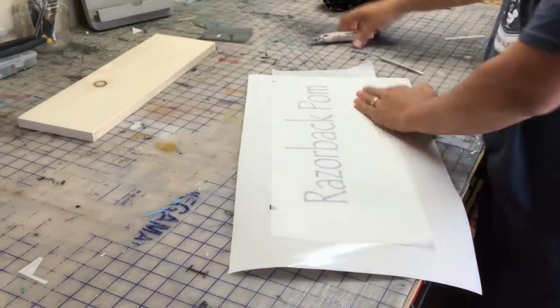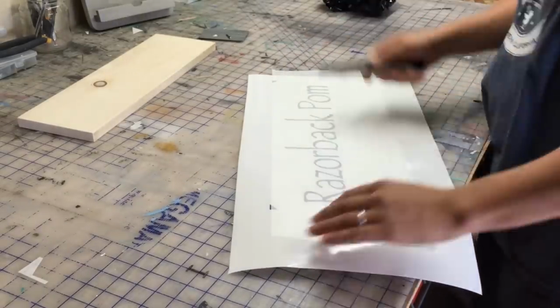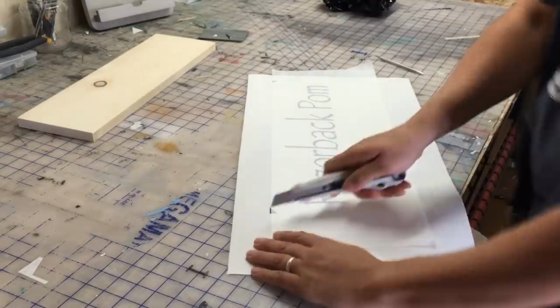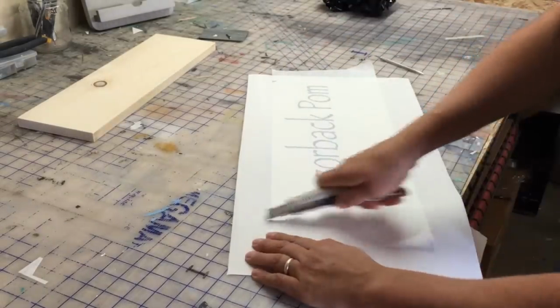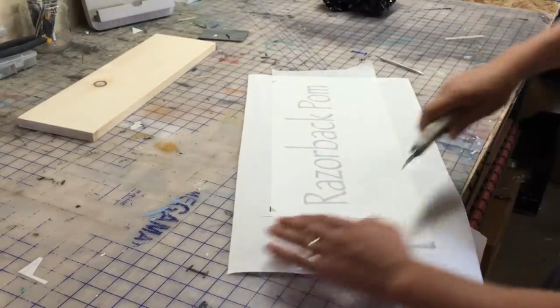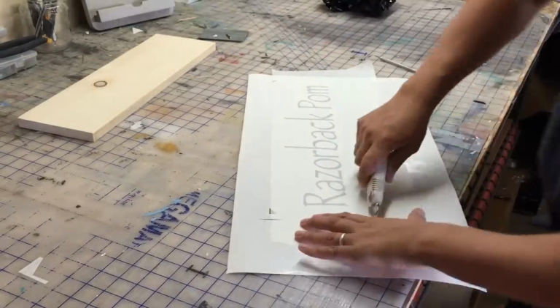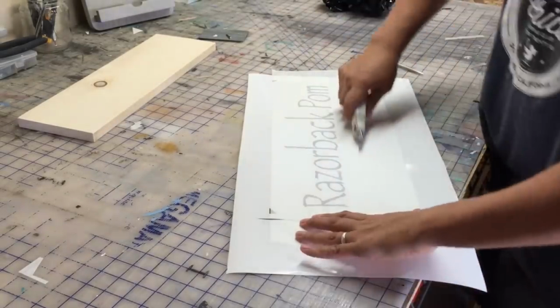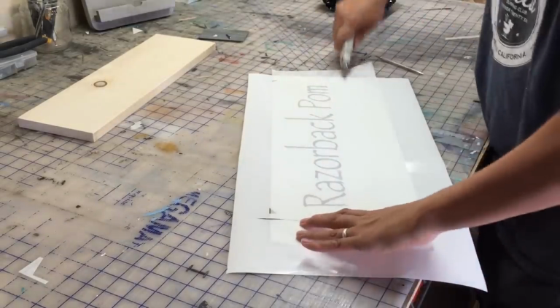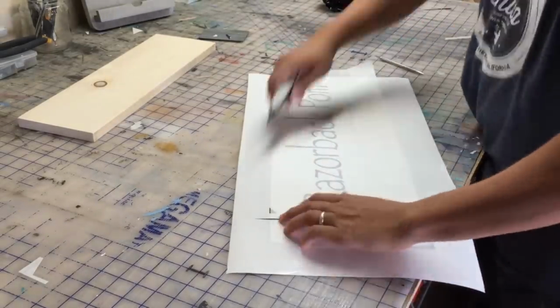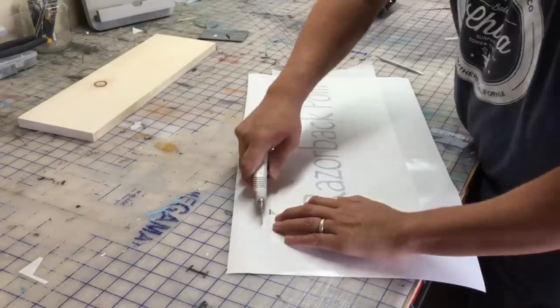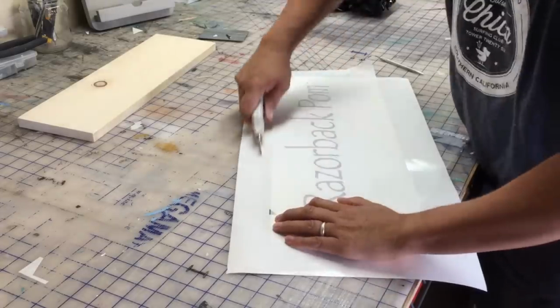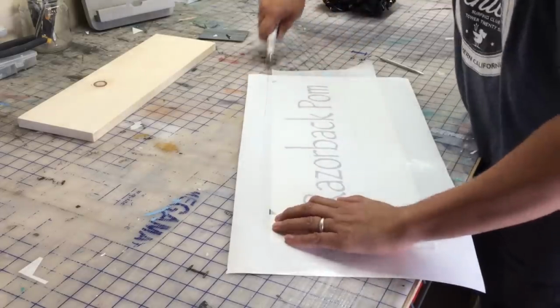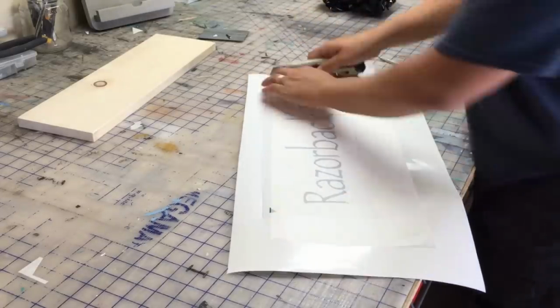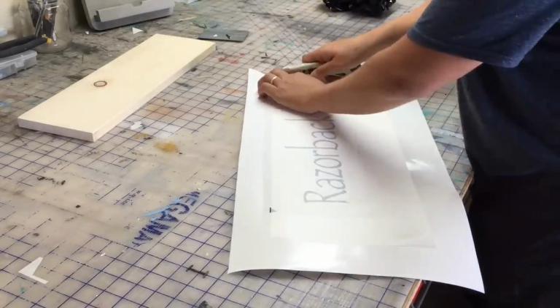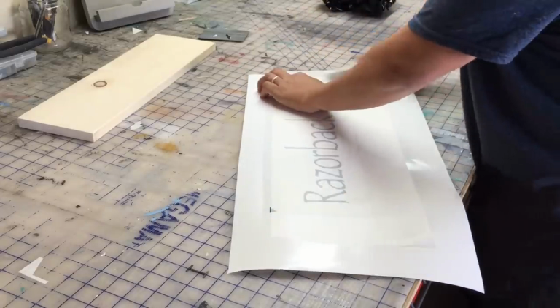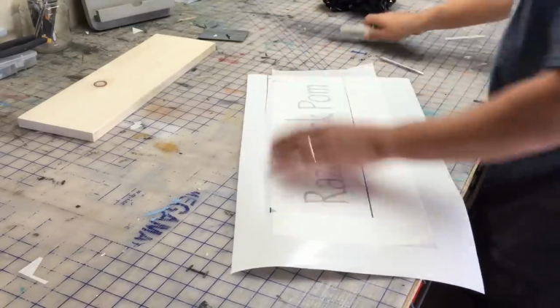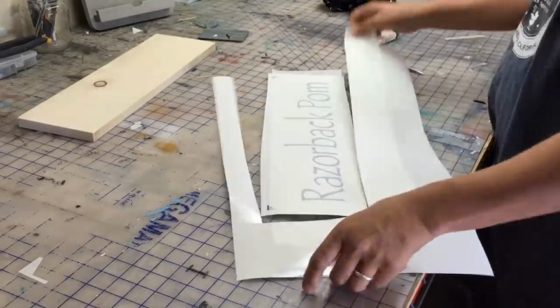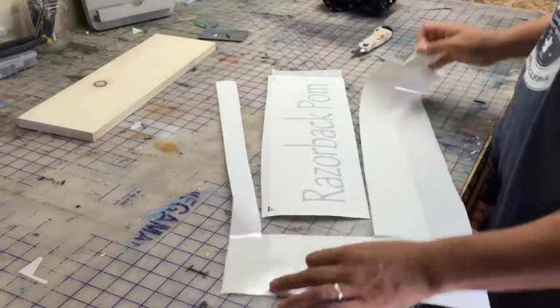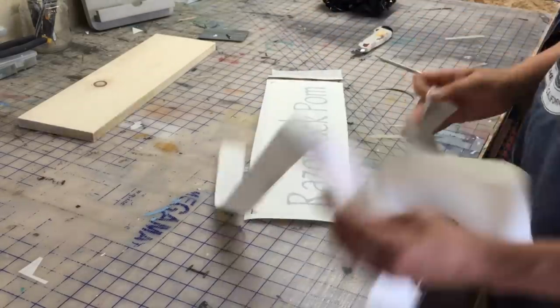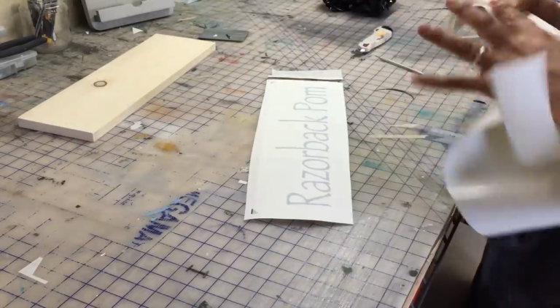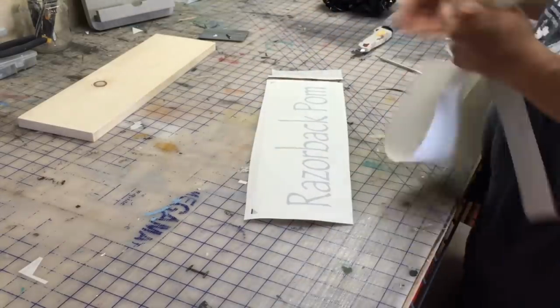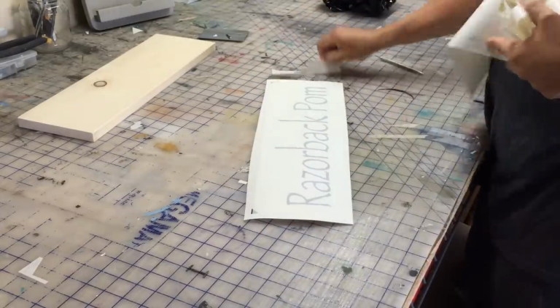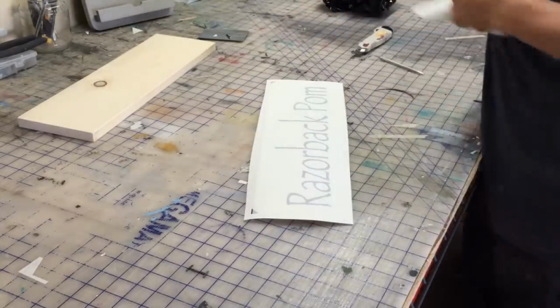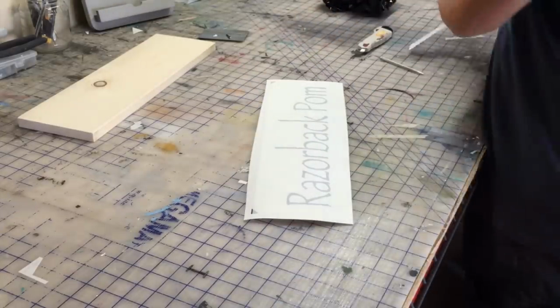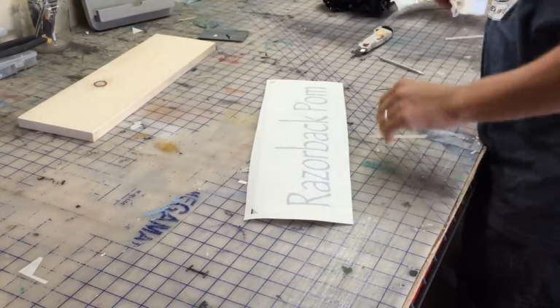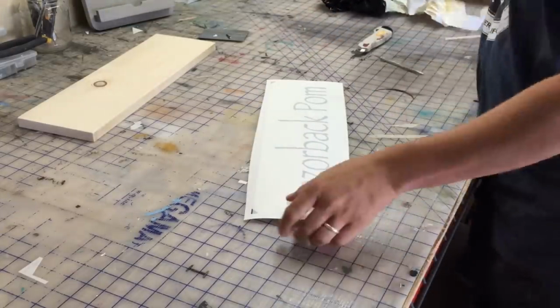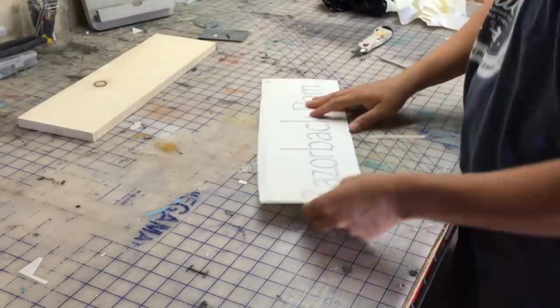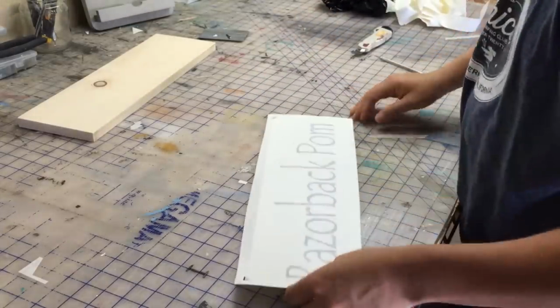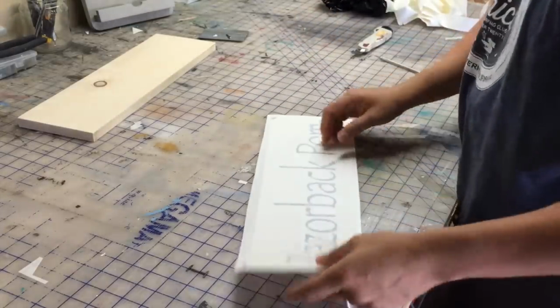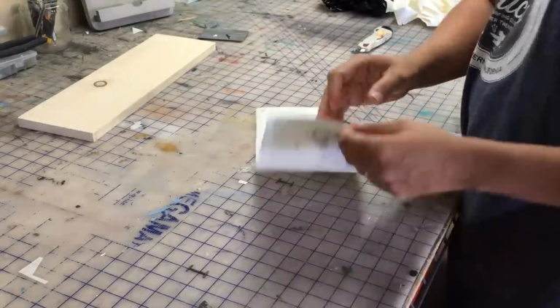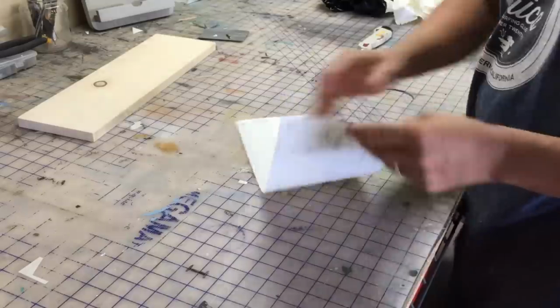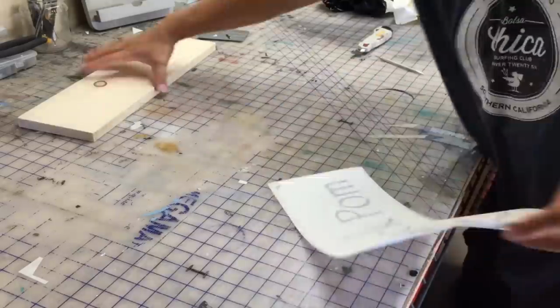I'm going to squeegee the transfer tape on there. Apply enough pressure so that you're able to get the vinyl to transfer from the paper backing to the transfer tape.